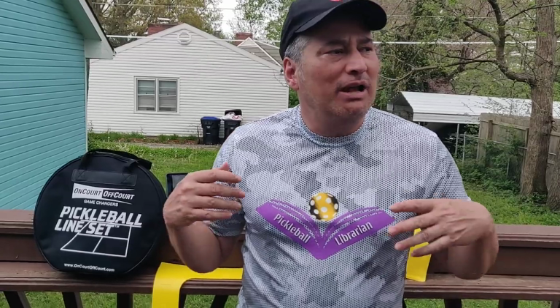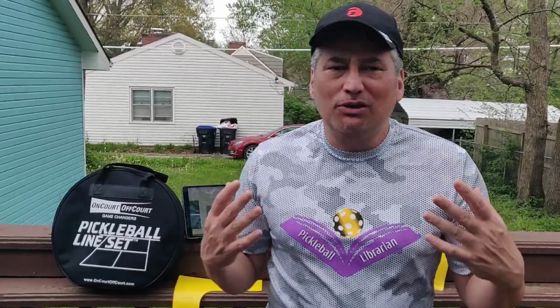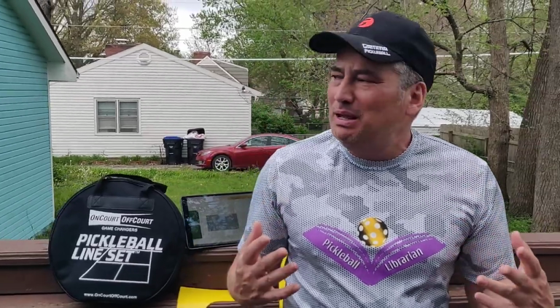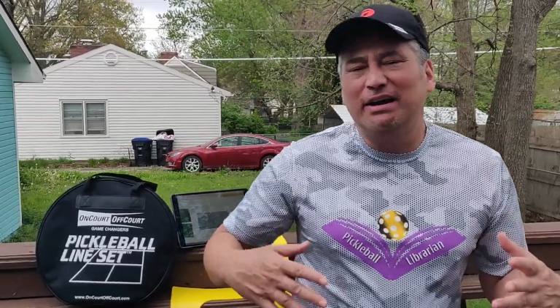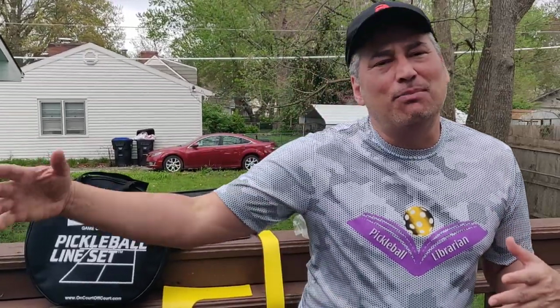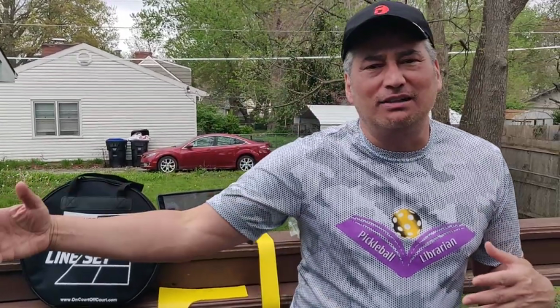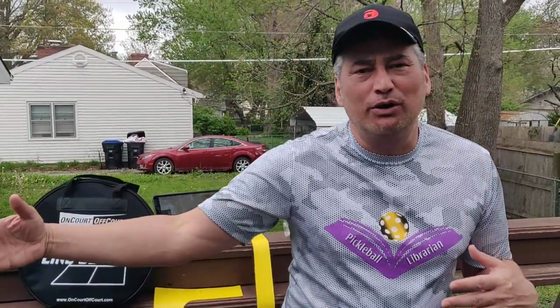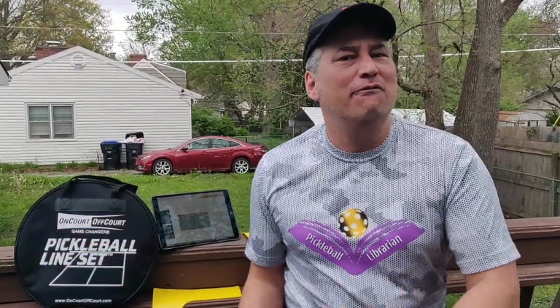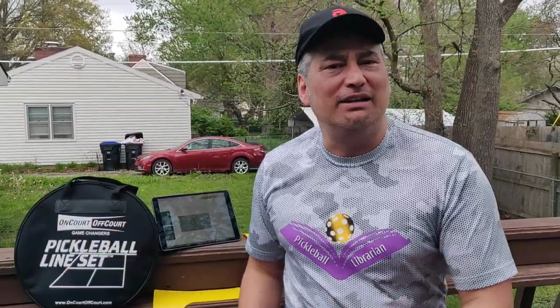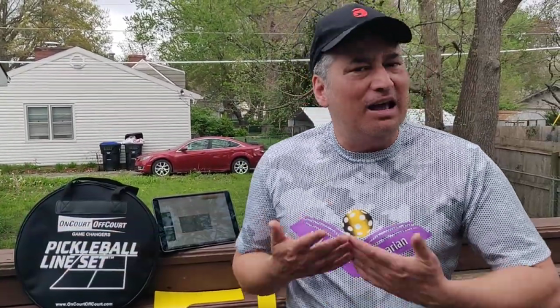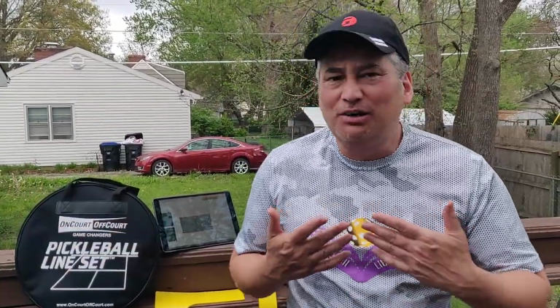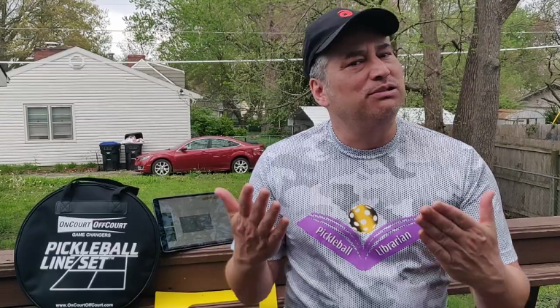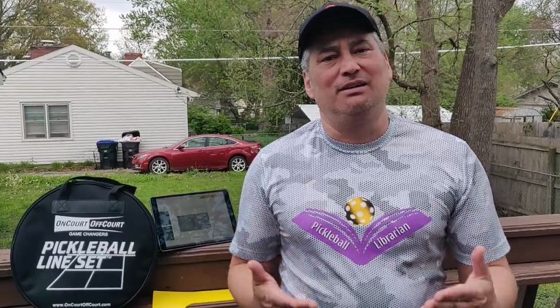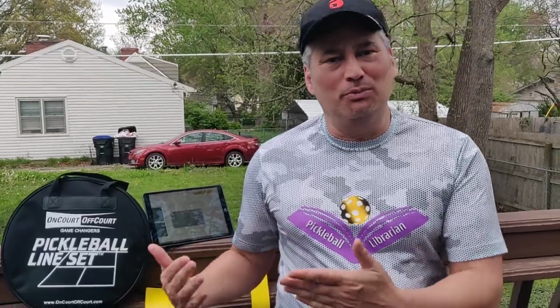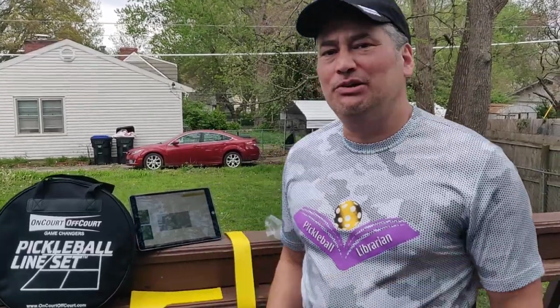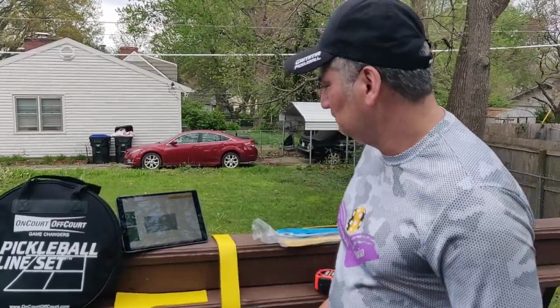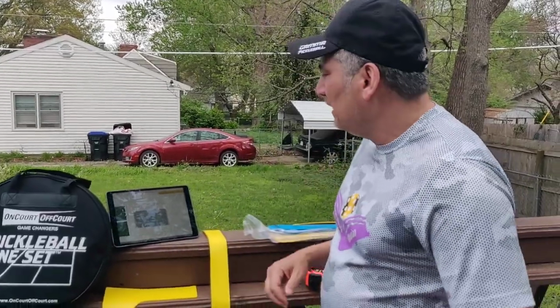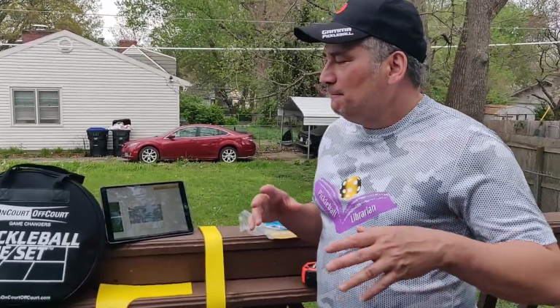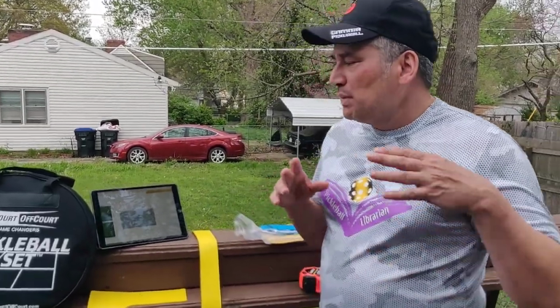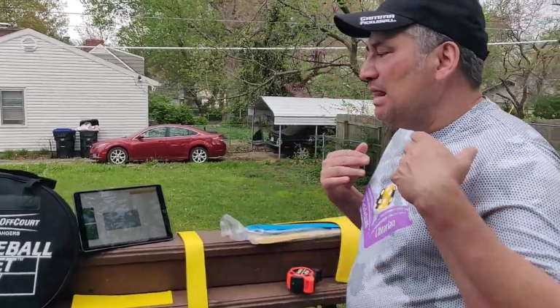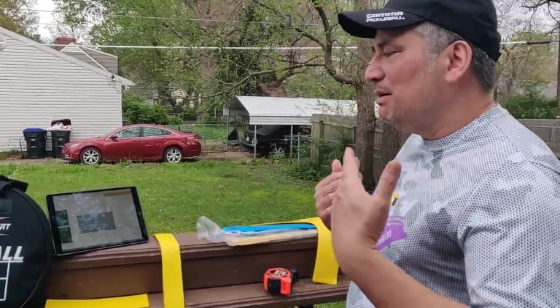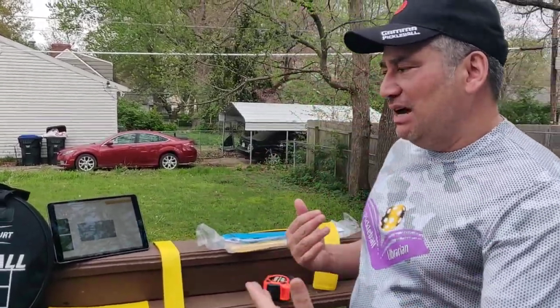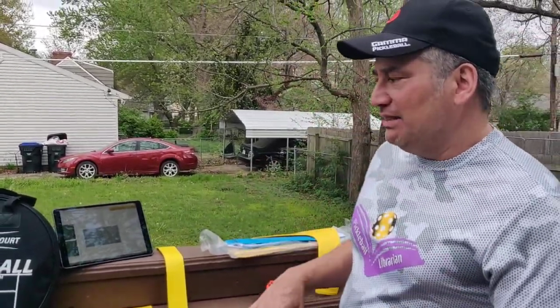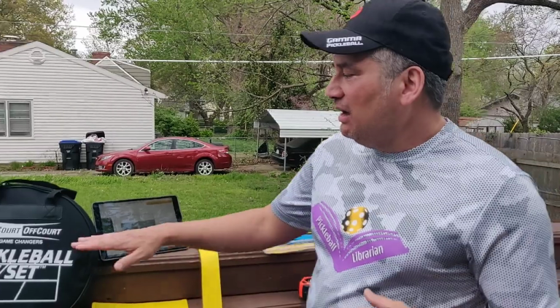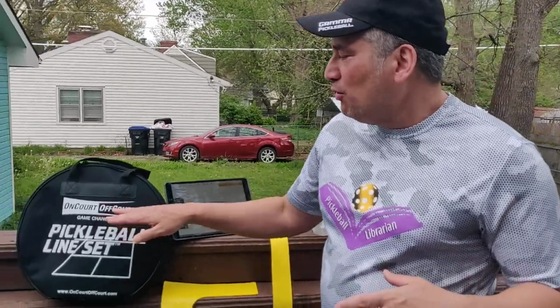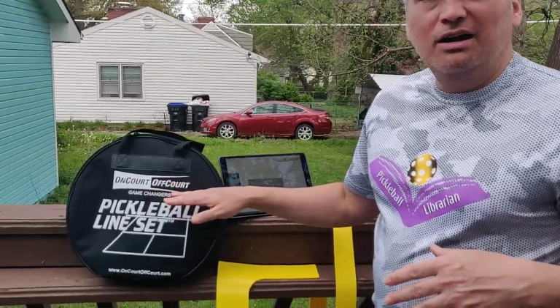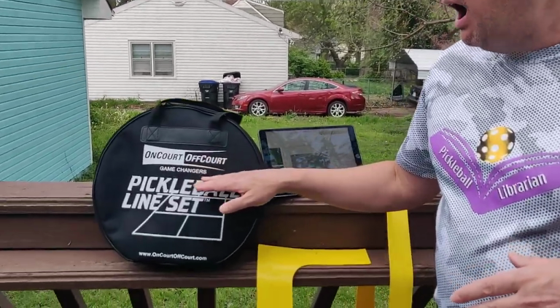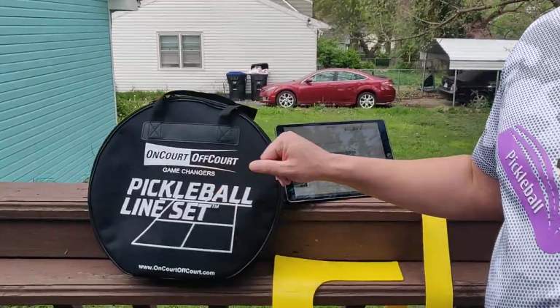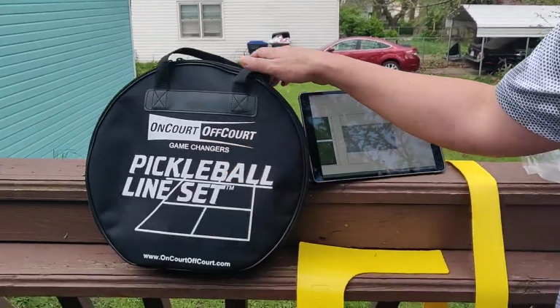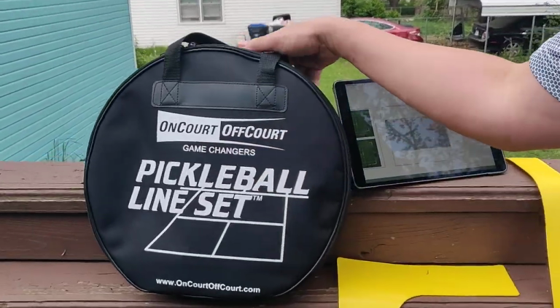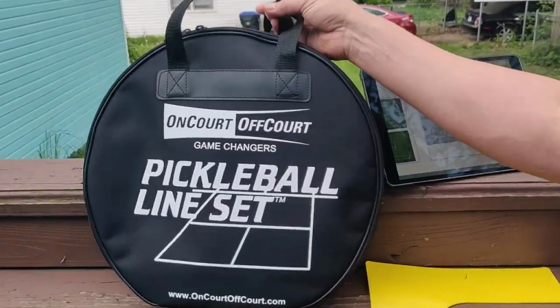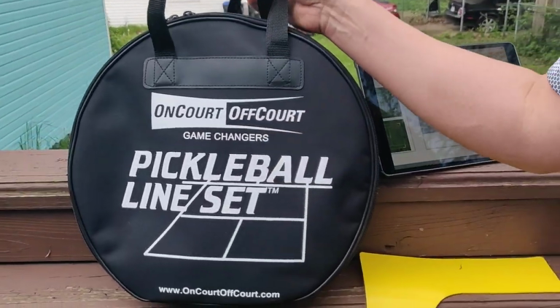Right now with COVID, maybe you find an empty parking lot somewhere, you have your net and you just want to play. Now let me talk about the other set — the On Court Off Court pickleball line set.